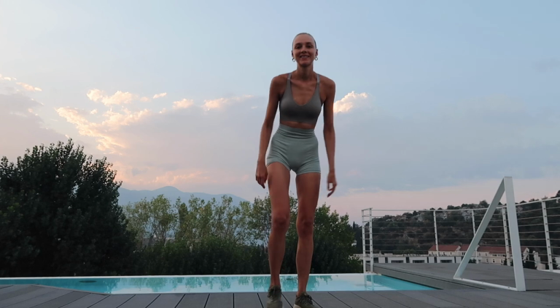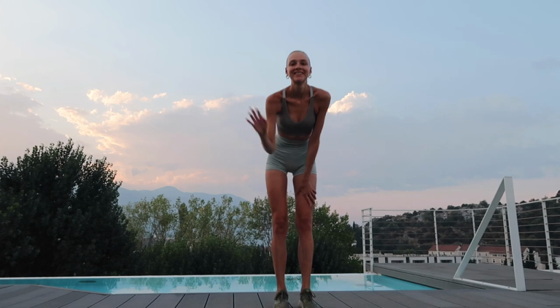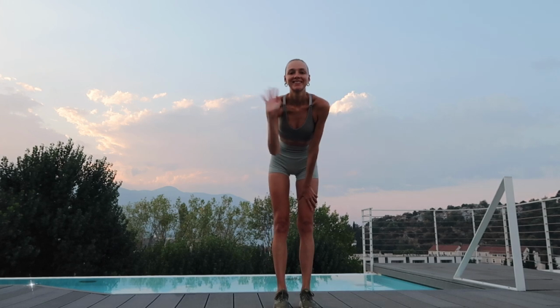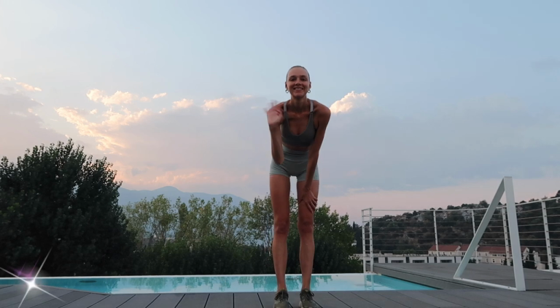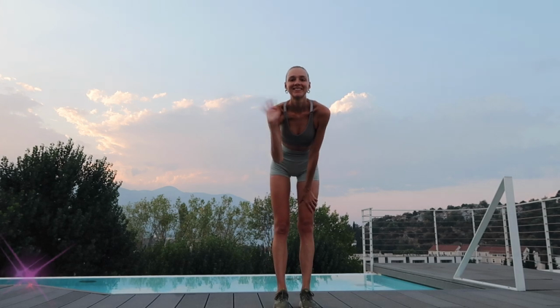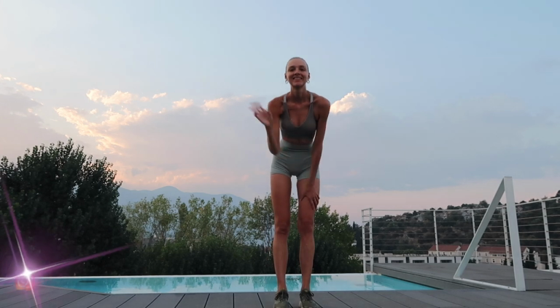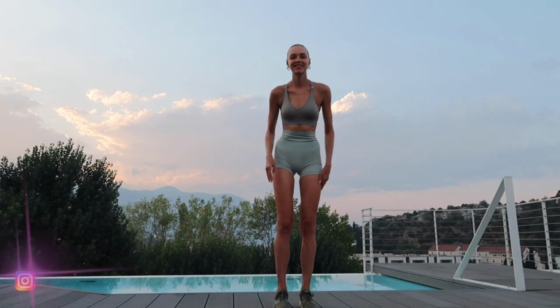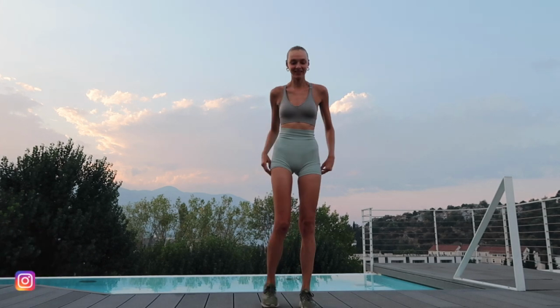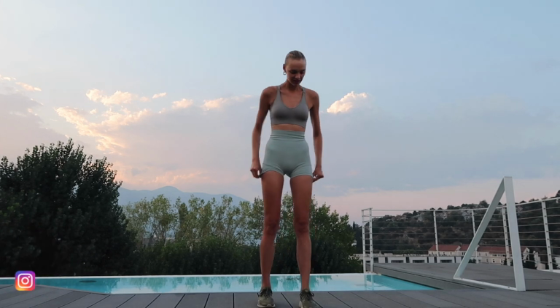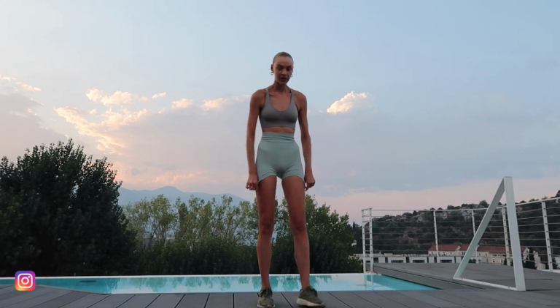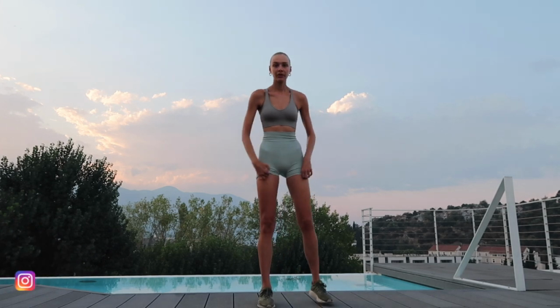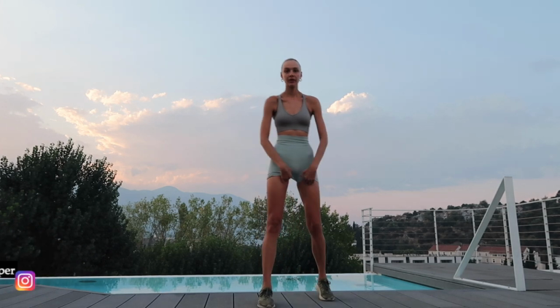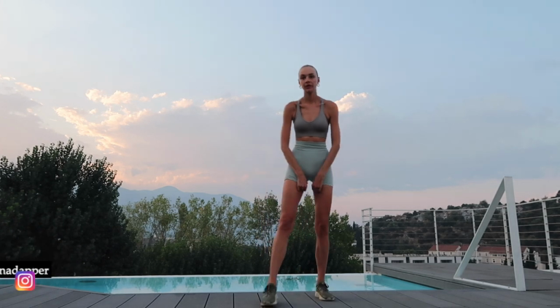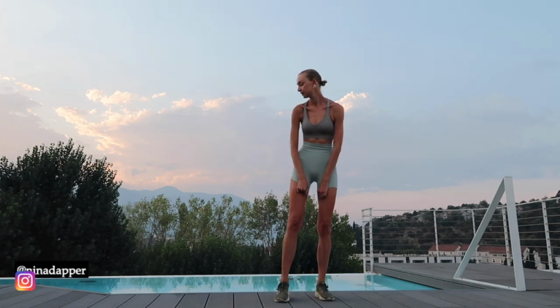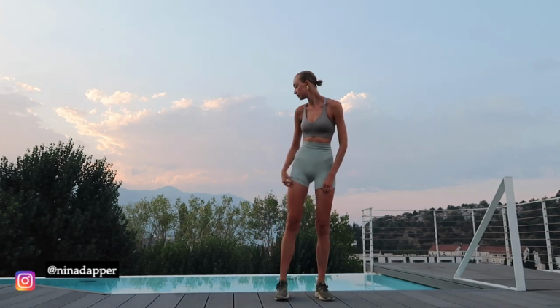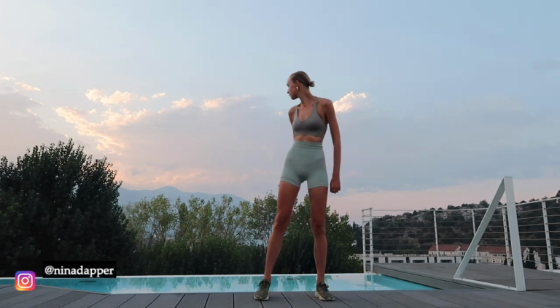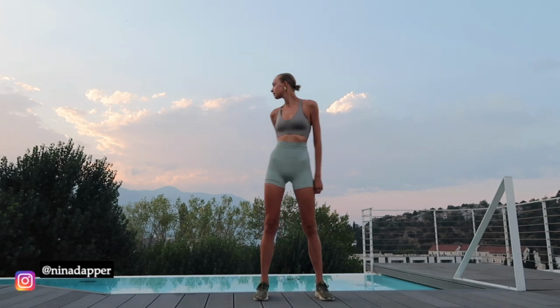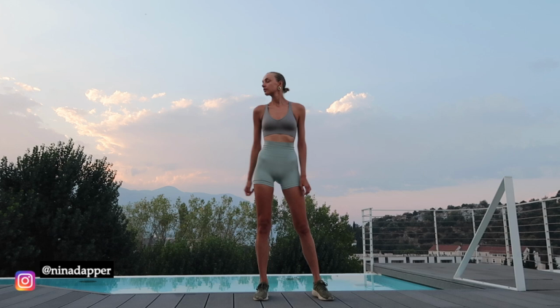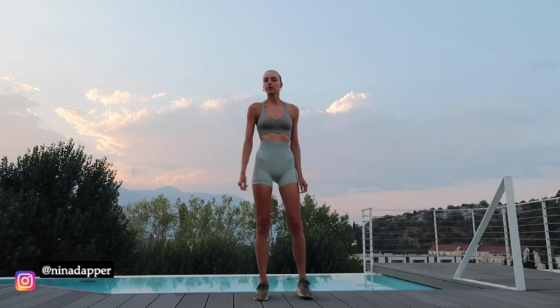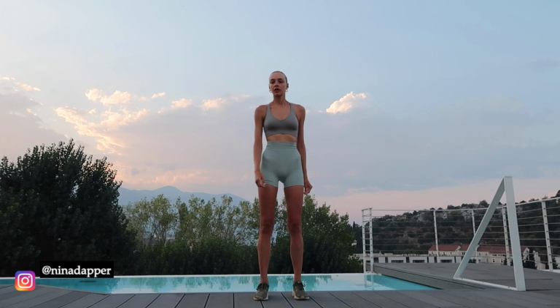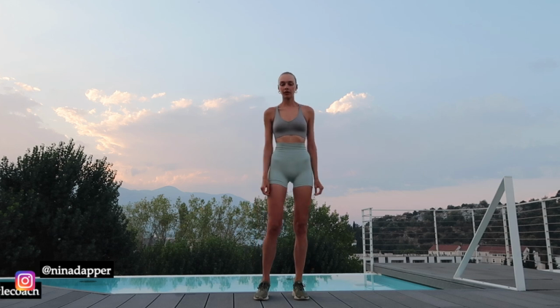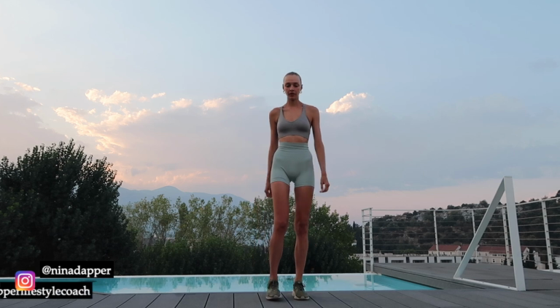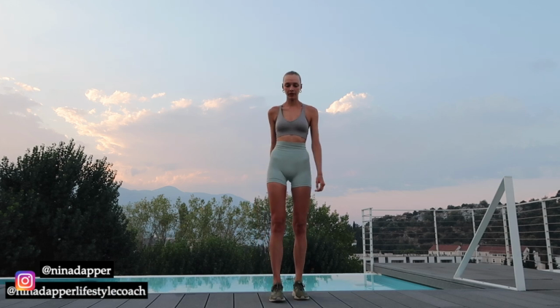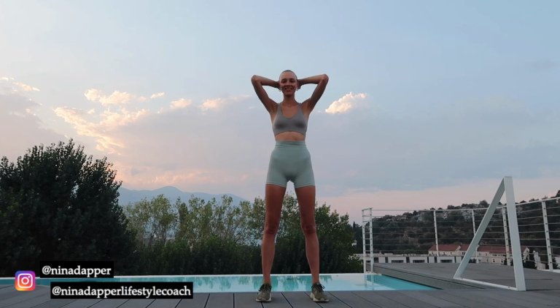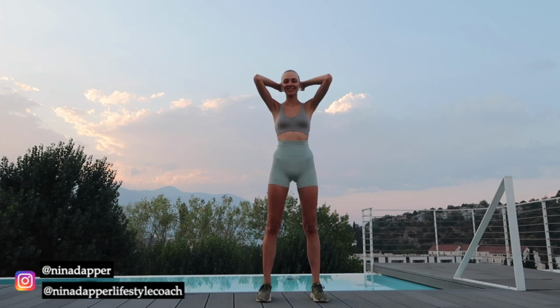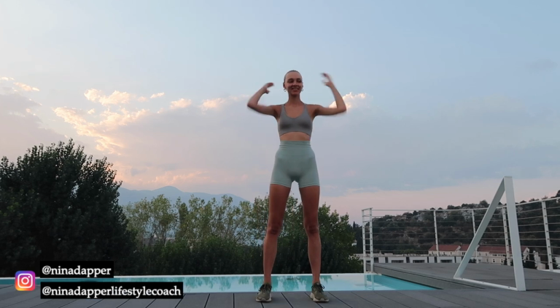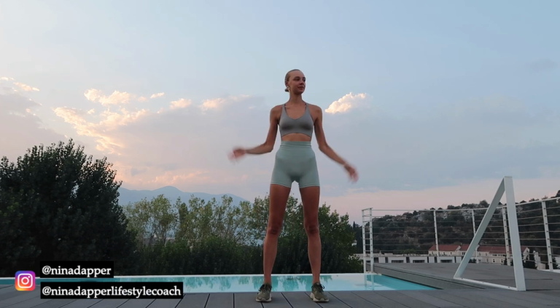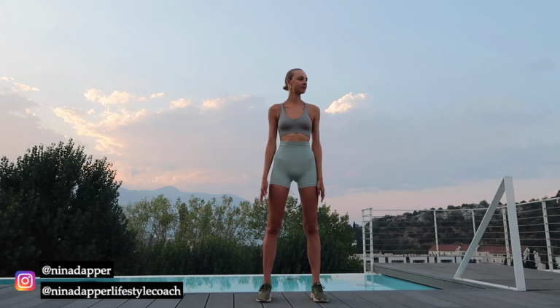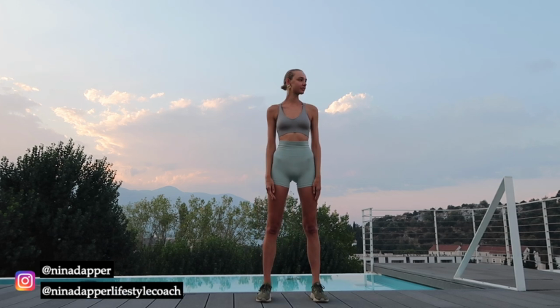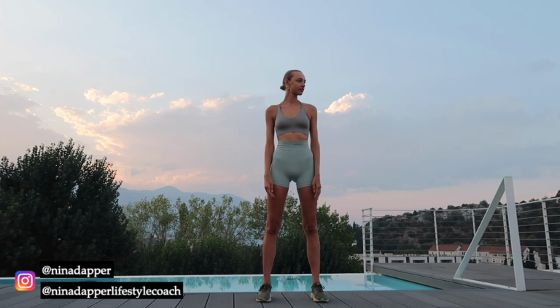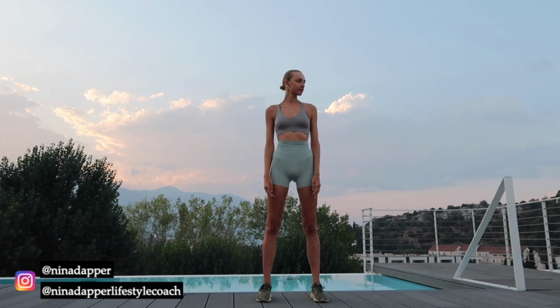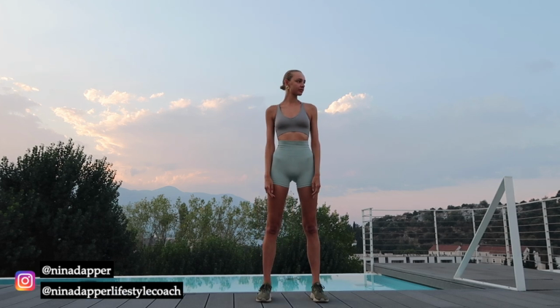Hi guys, welcome to my newest workout video. This is a great warming up, so you can do this before my other workout videos. Enjoy!